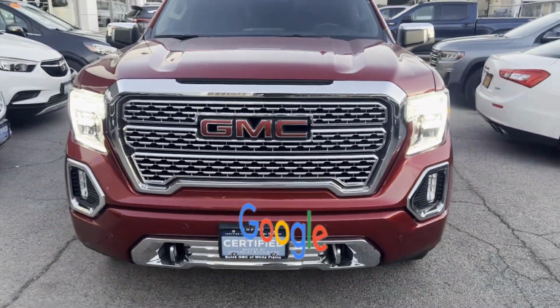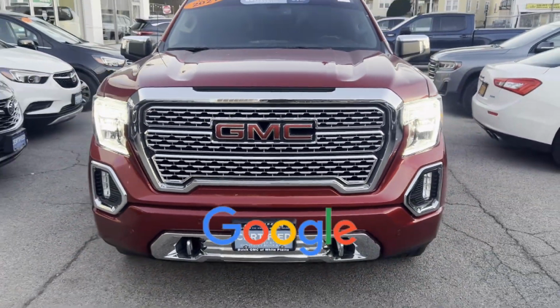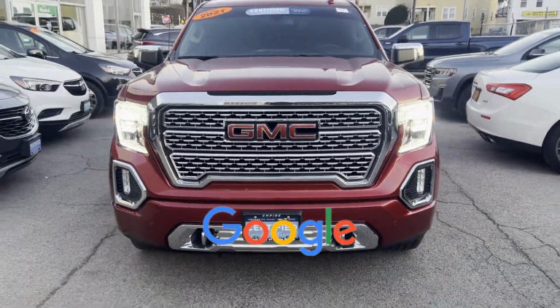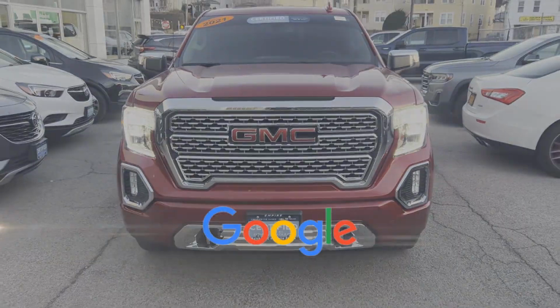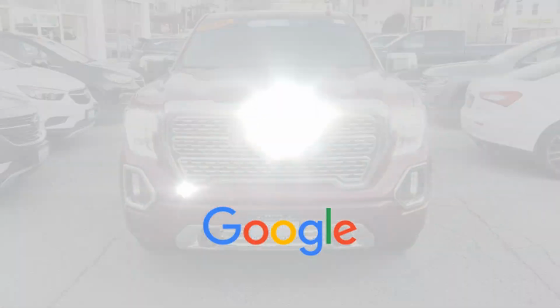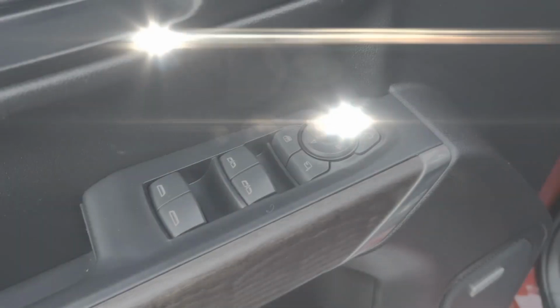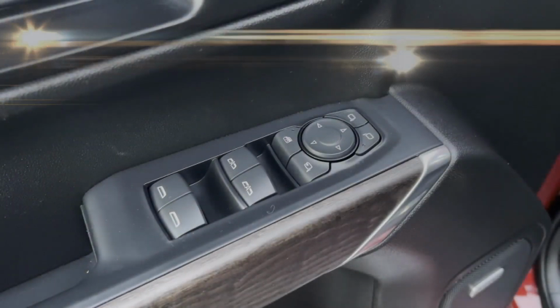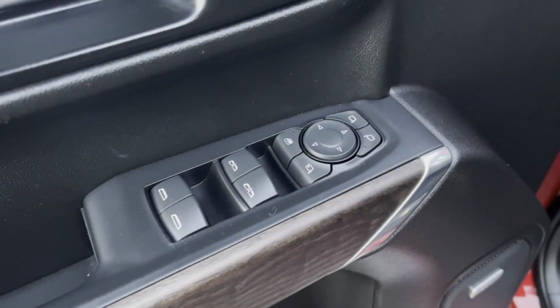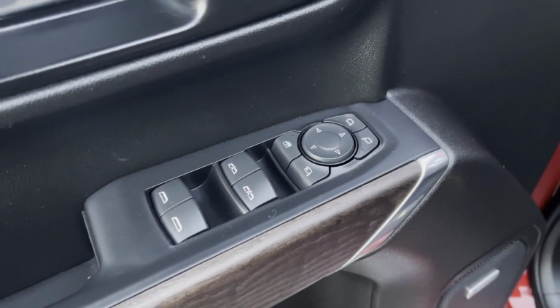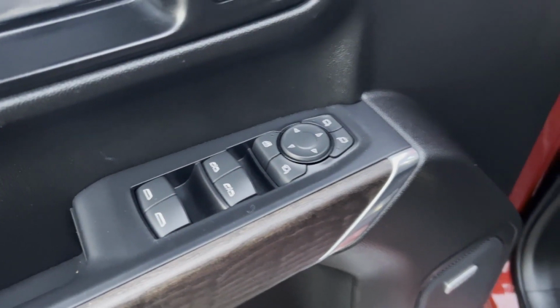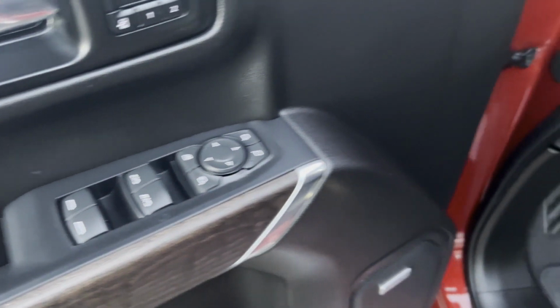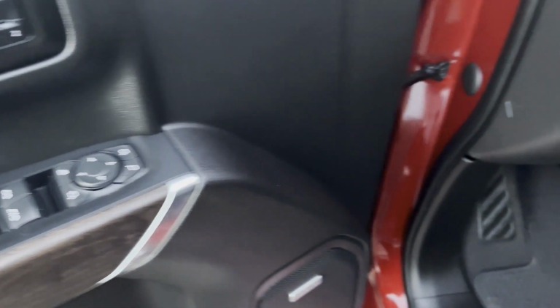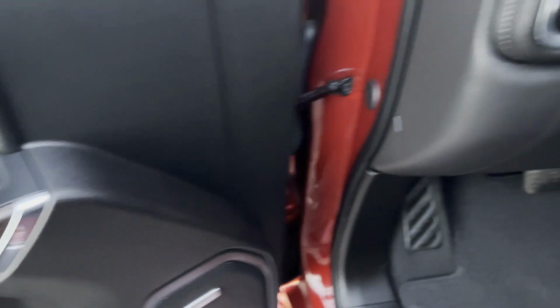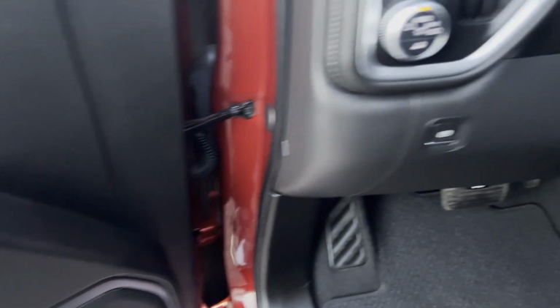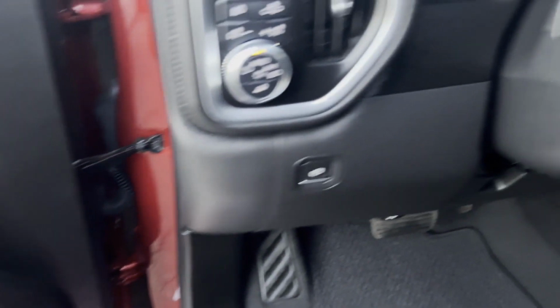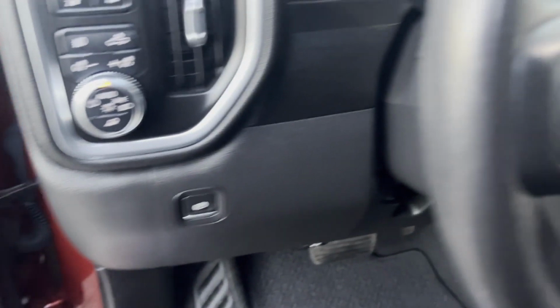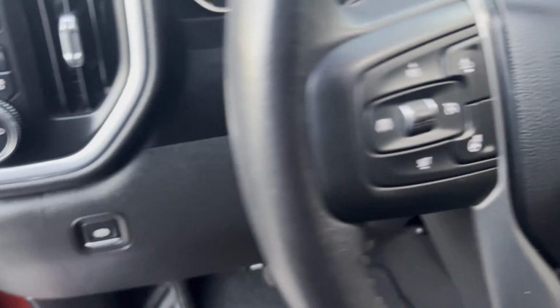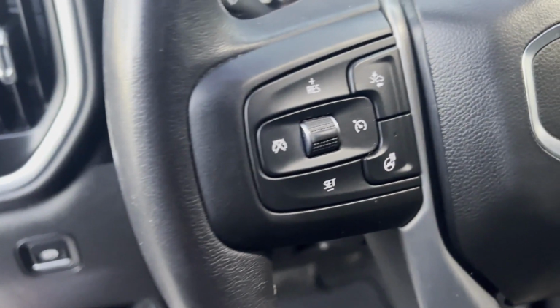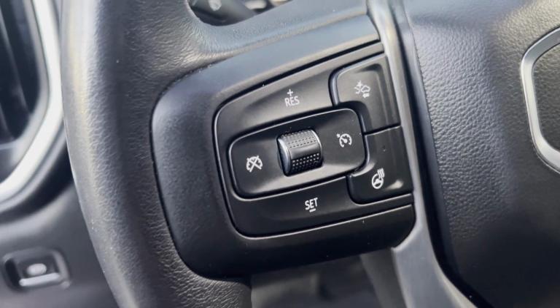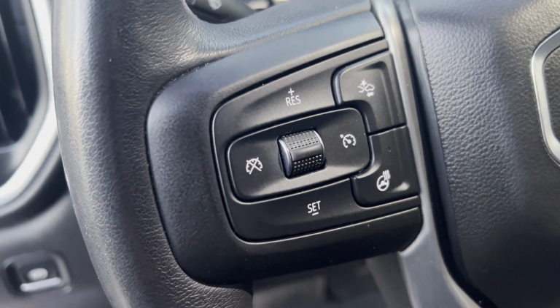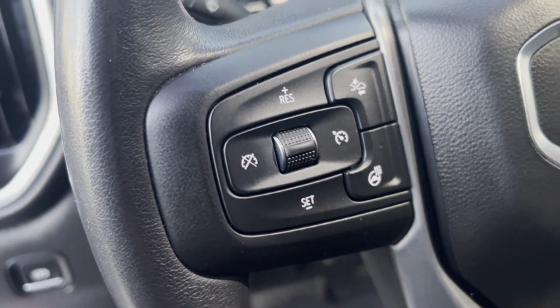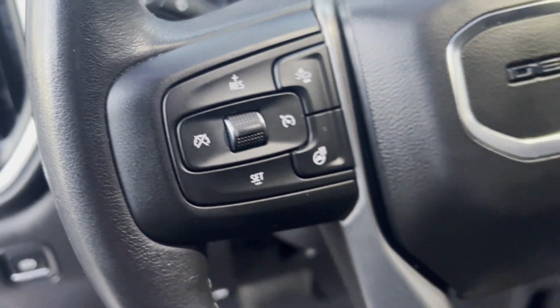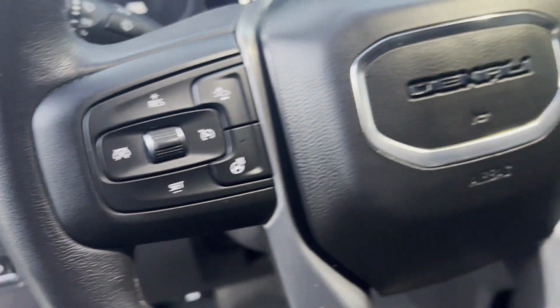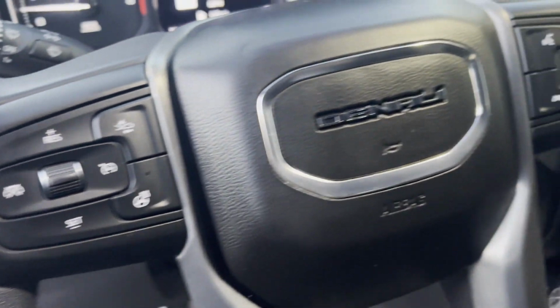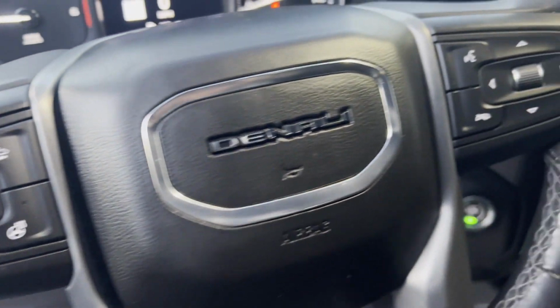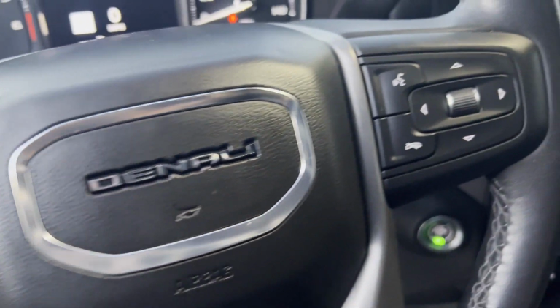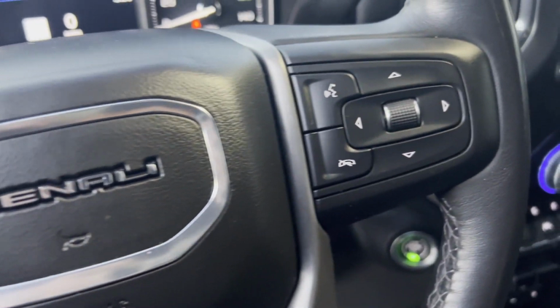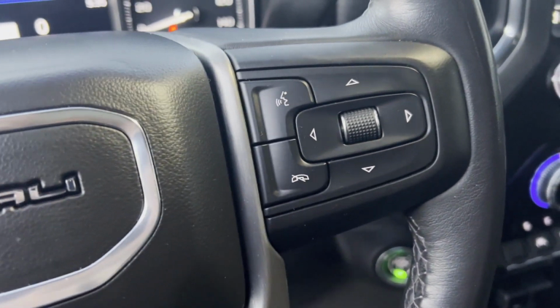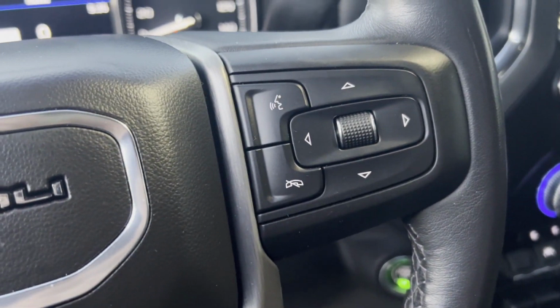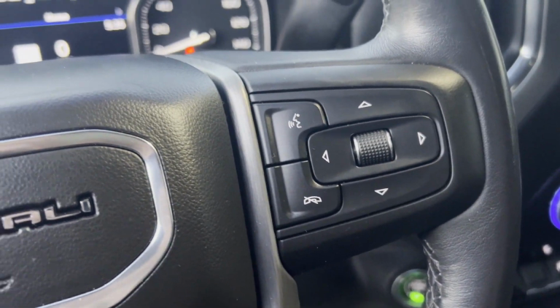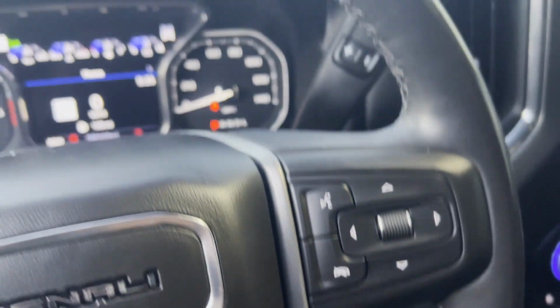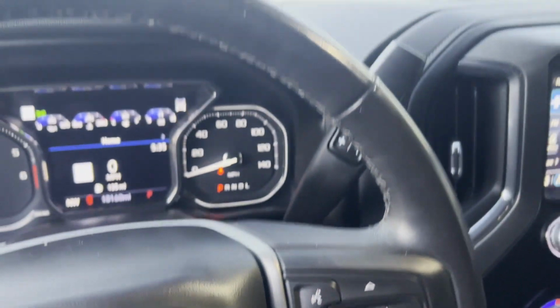This is a top-rated dealer. Adventure is calling for you — drive it home today. Thank you.